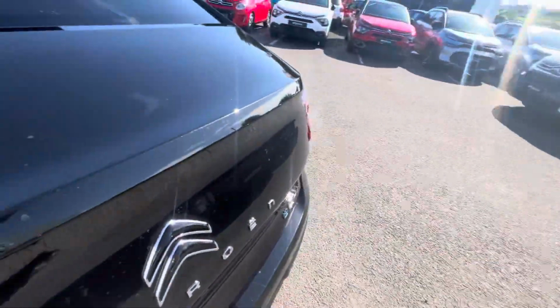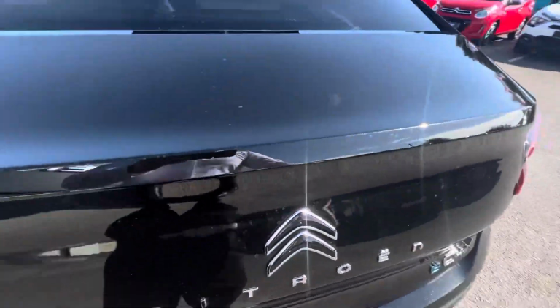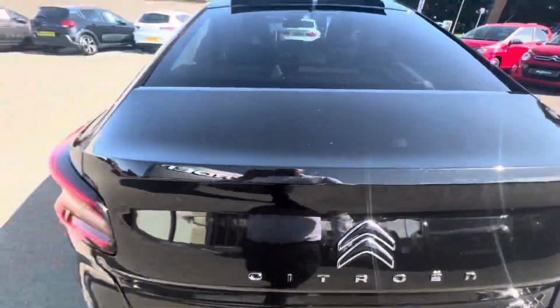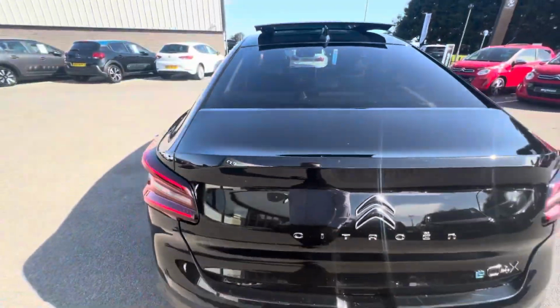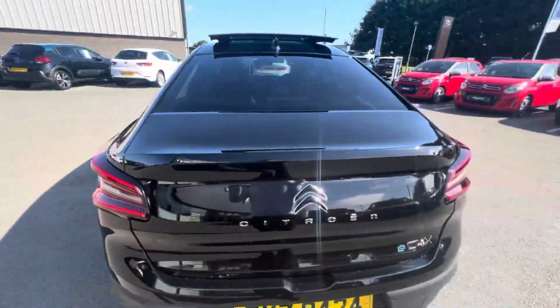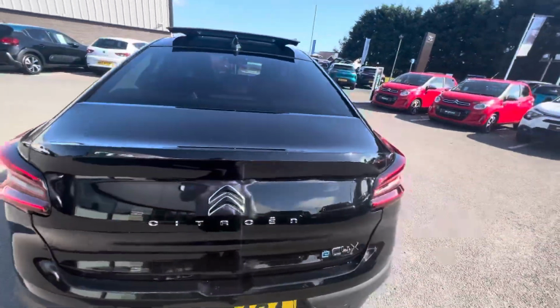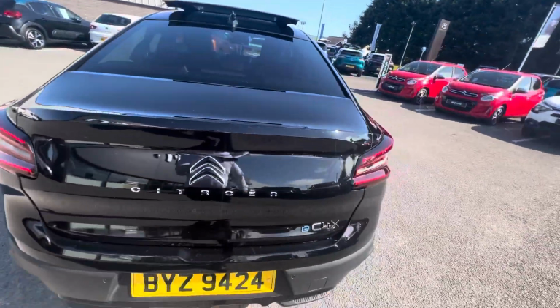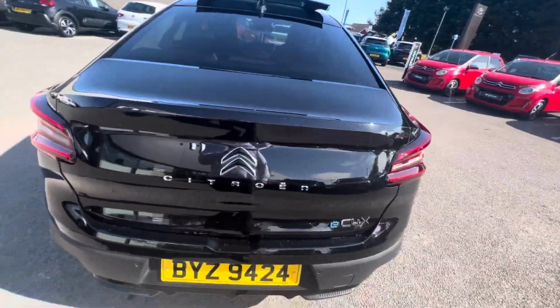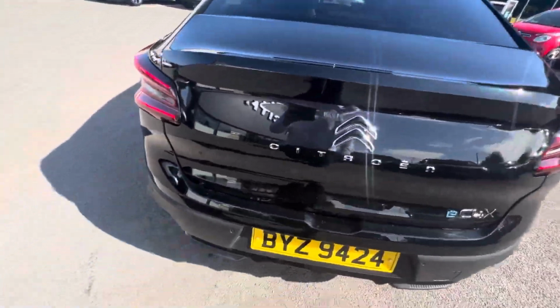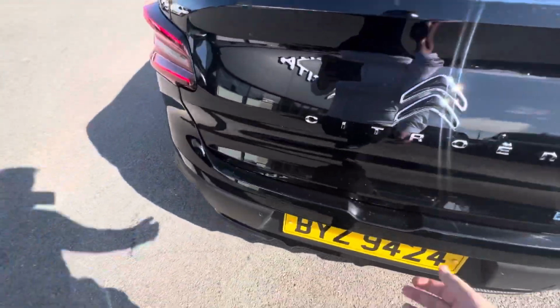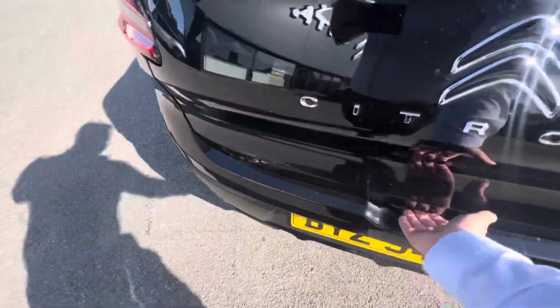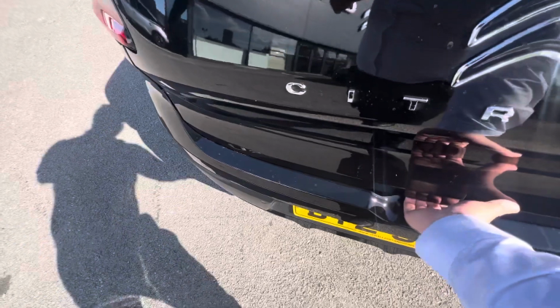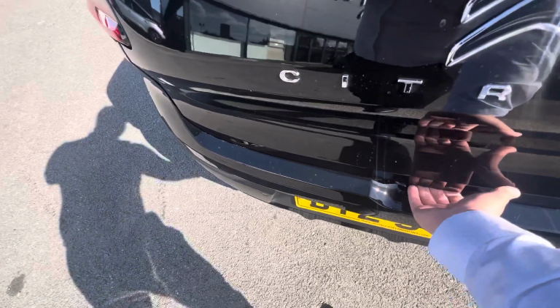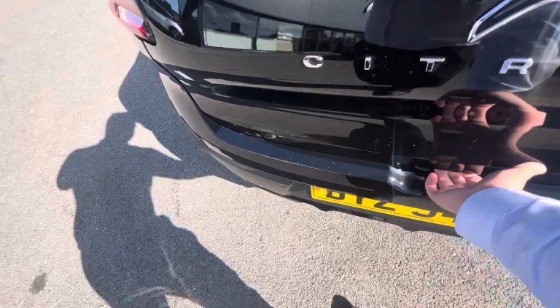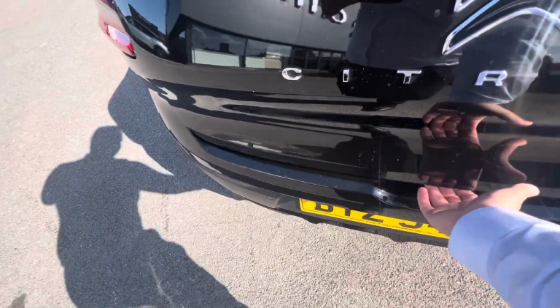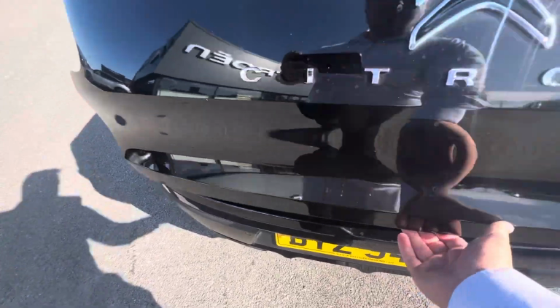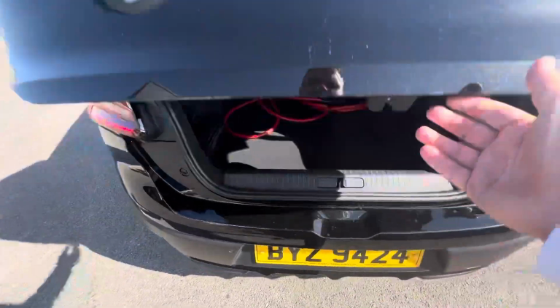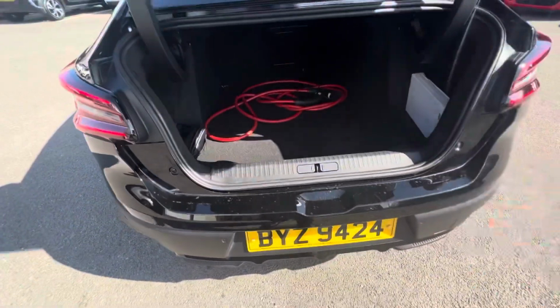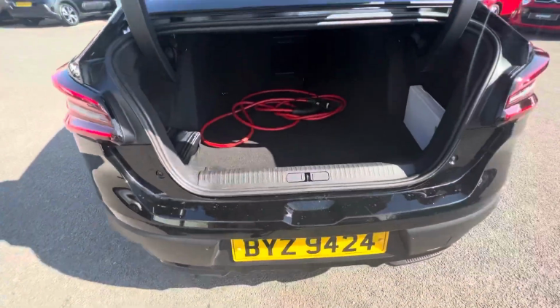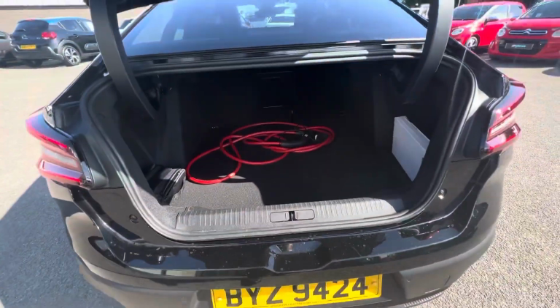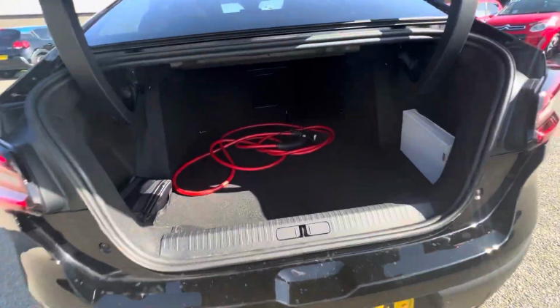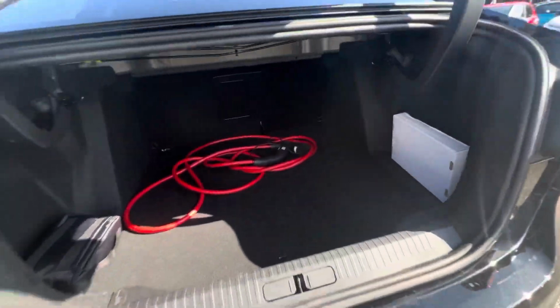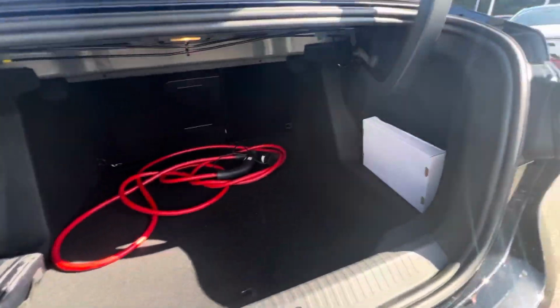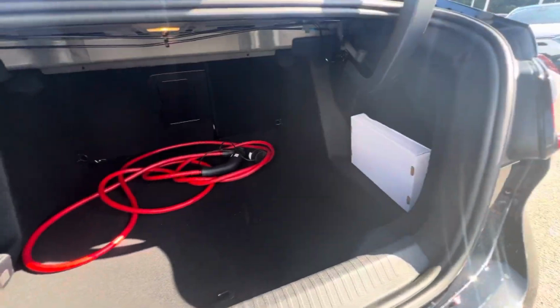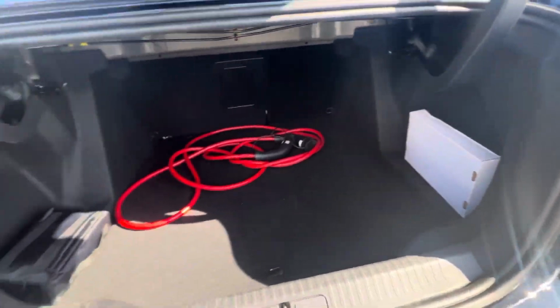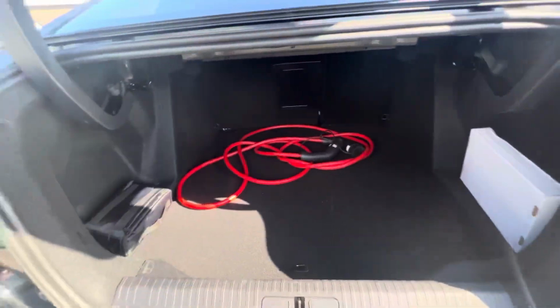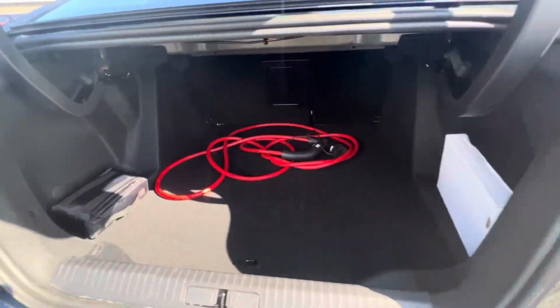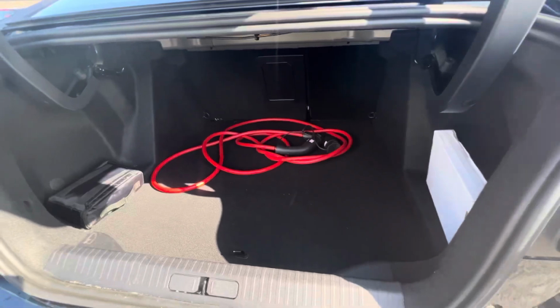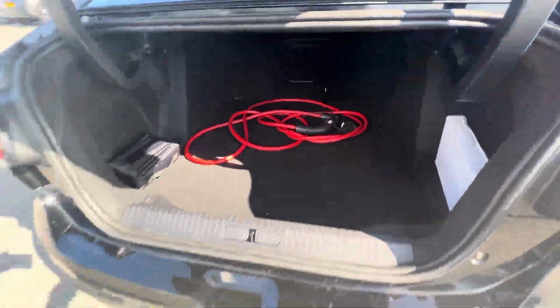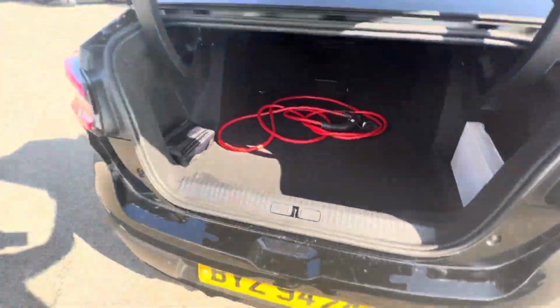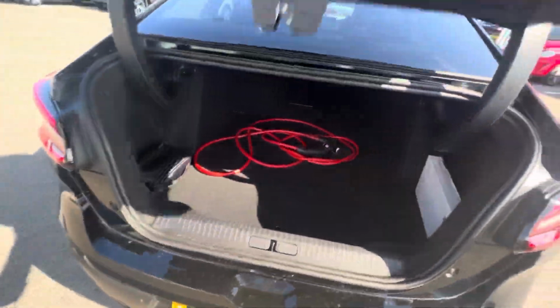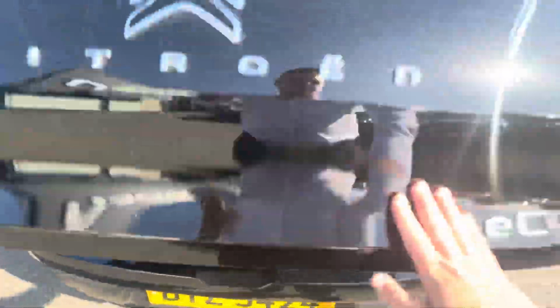The C4X comes with a lovely different slanted saloon finish here at the back, a lovely popping handle, and as you can see, a fantastic amount of space in there. It also includes your charging cable as well.